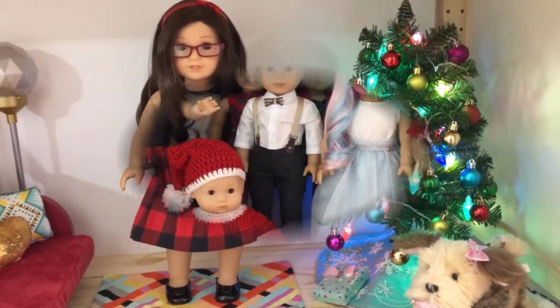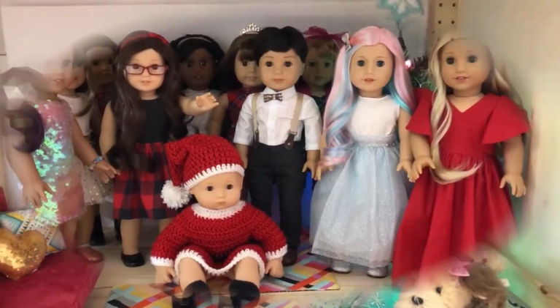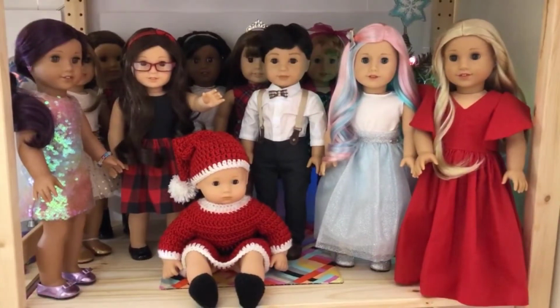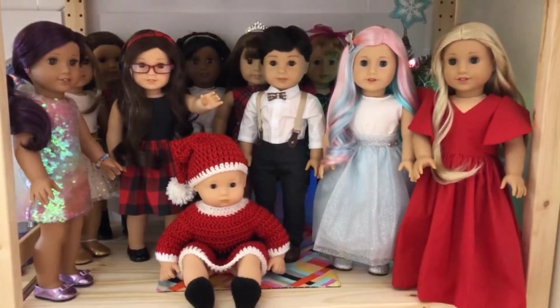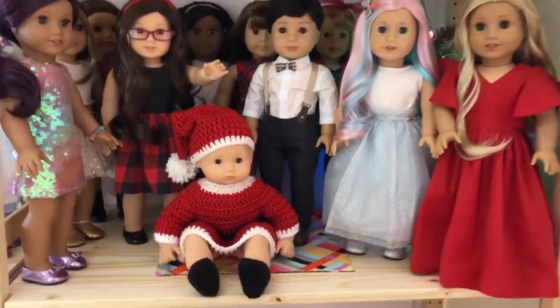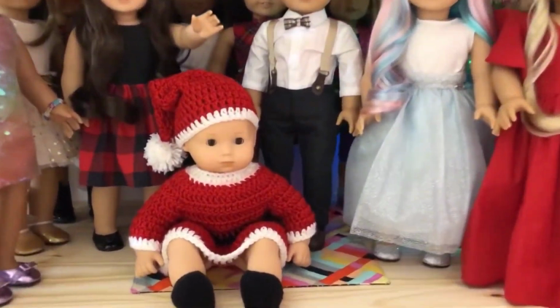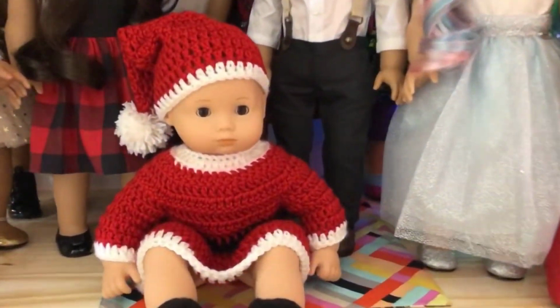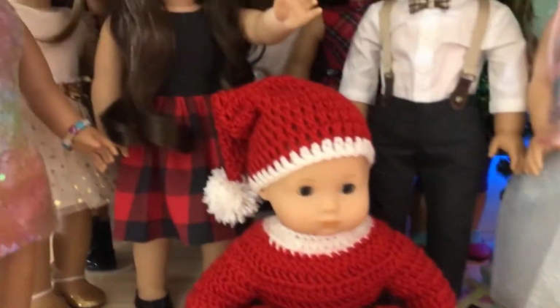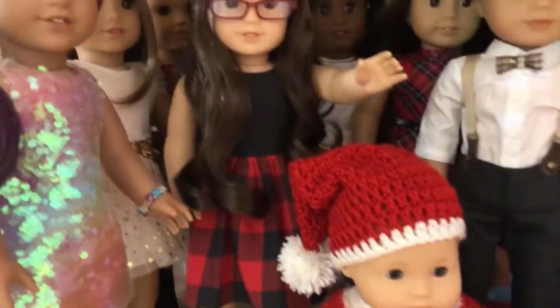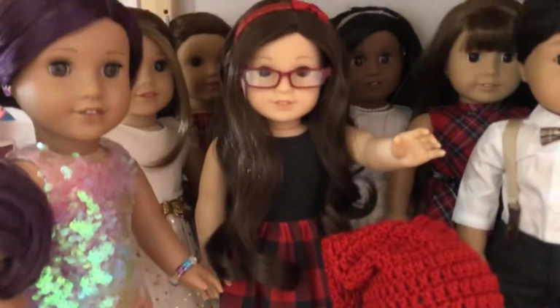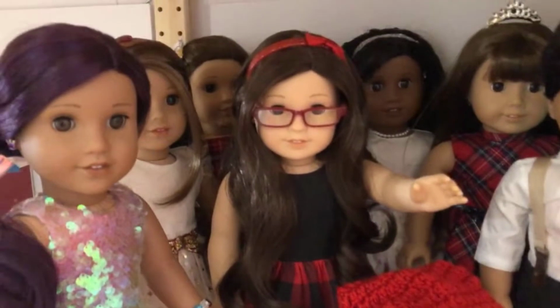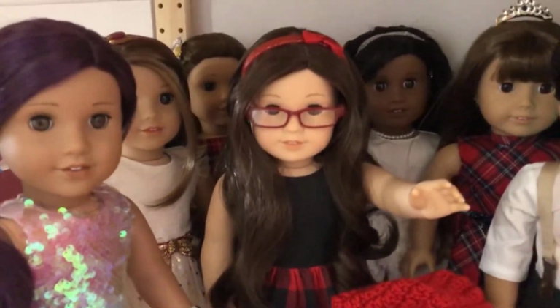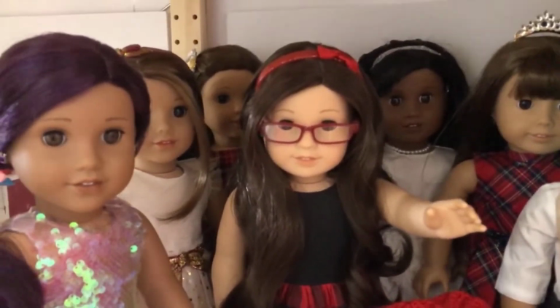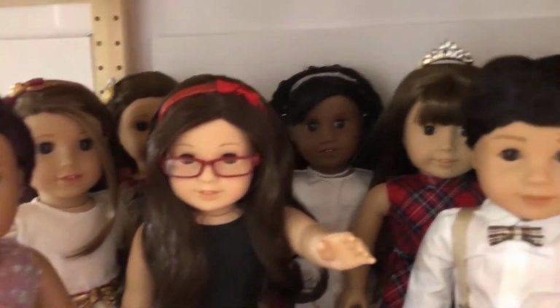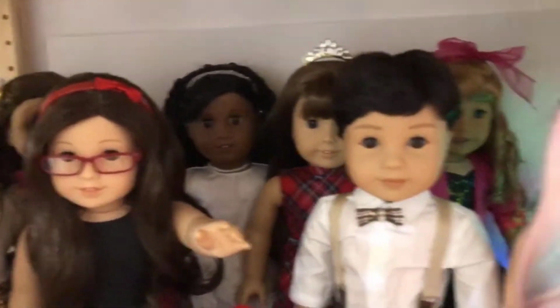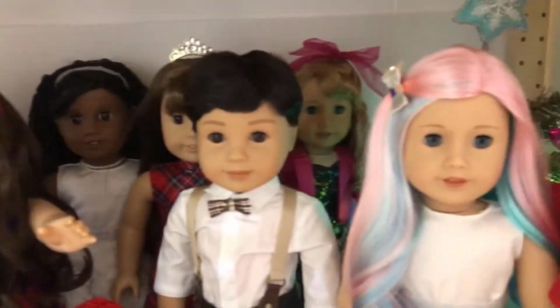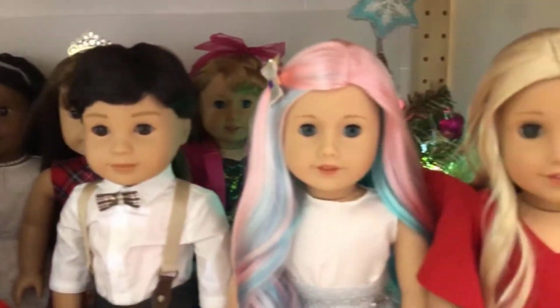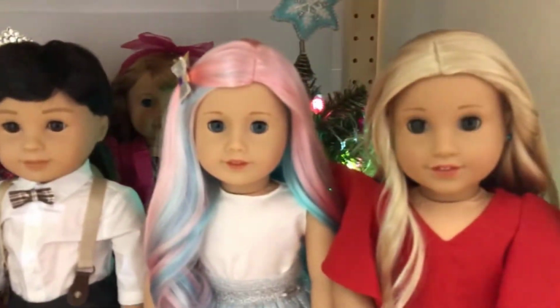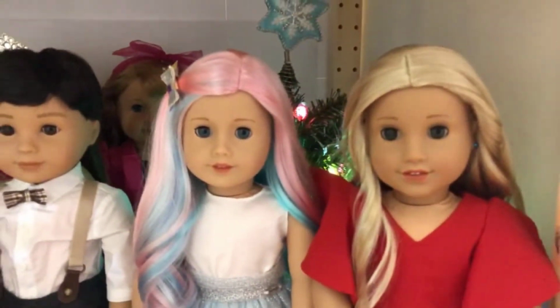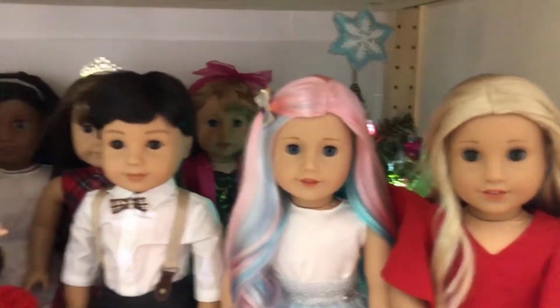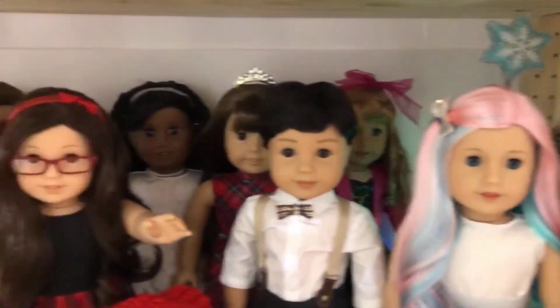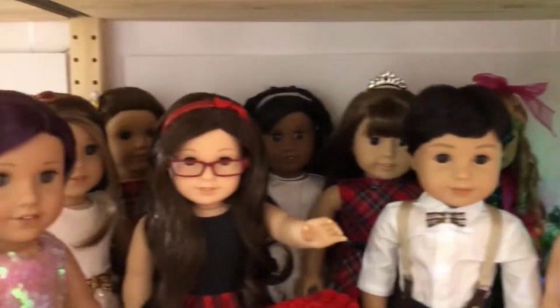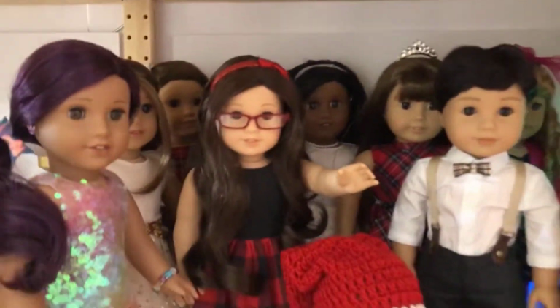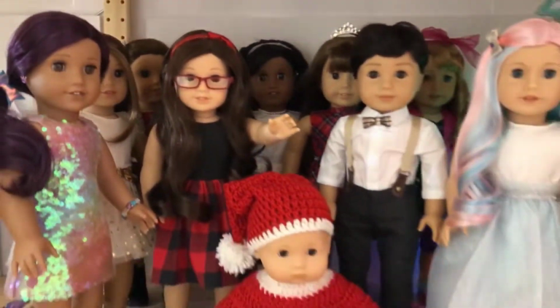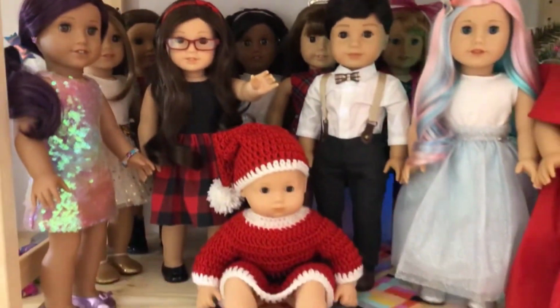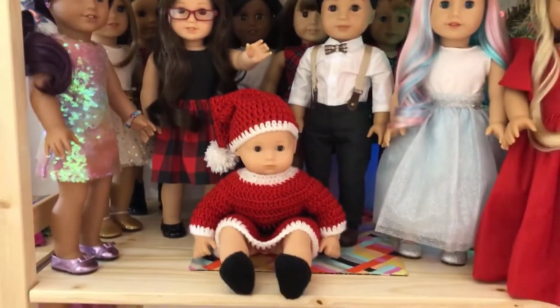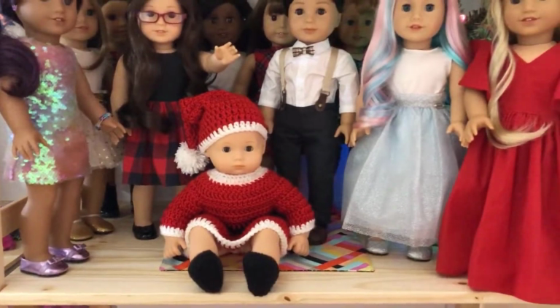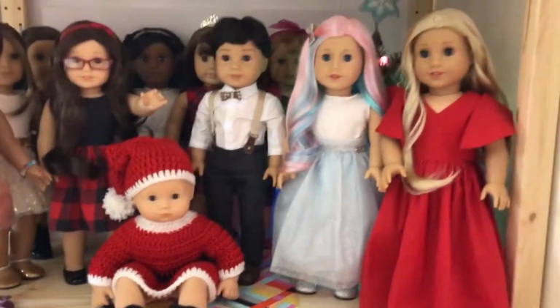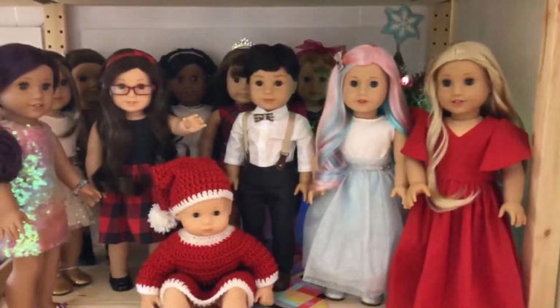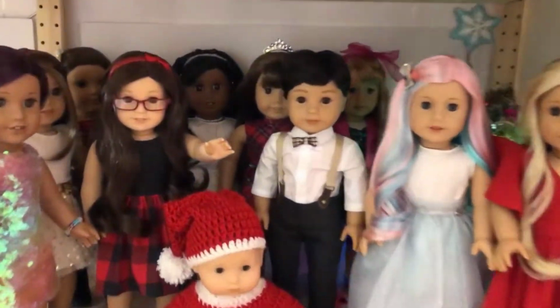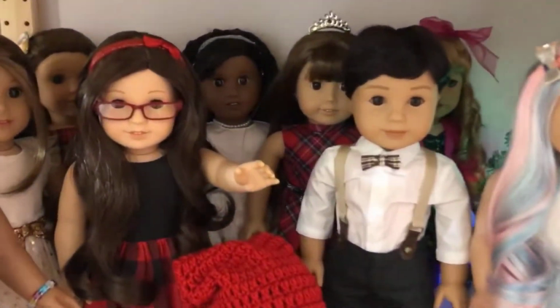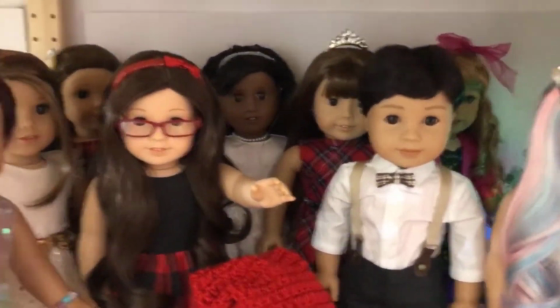Here are all my dolls ready to party! Well, Bitty Baby will have to go to bed earlier — sorry, Lori, that's the rule.